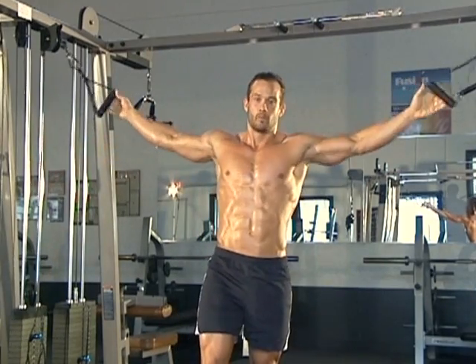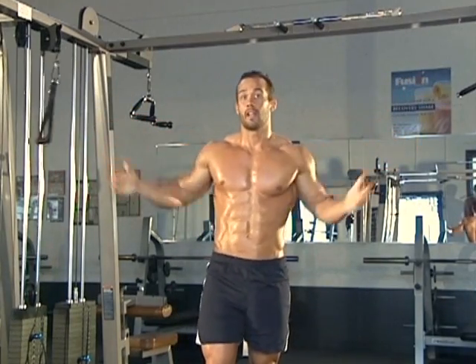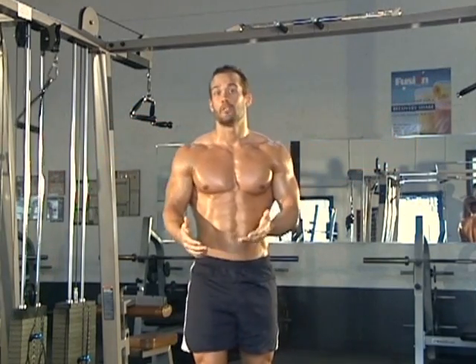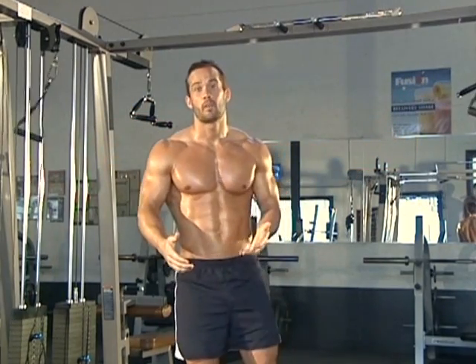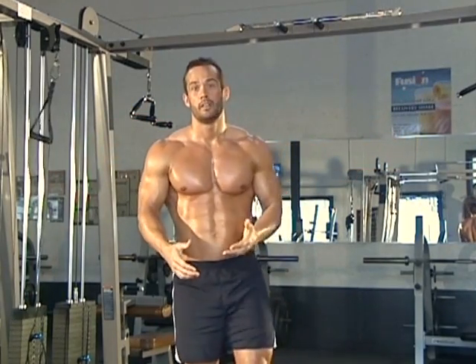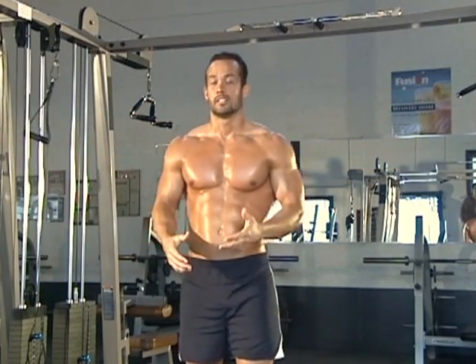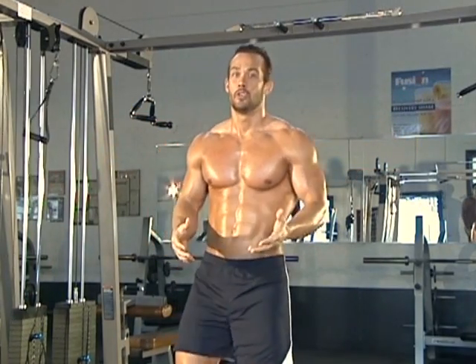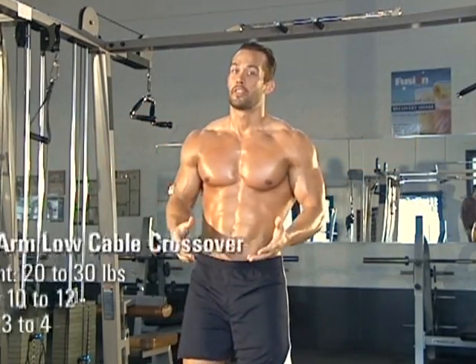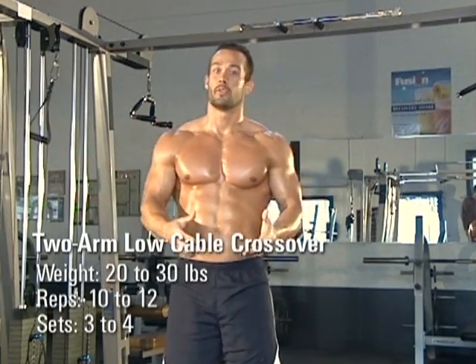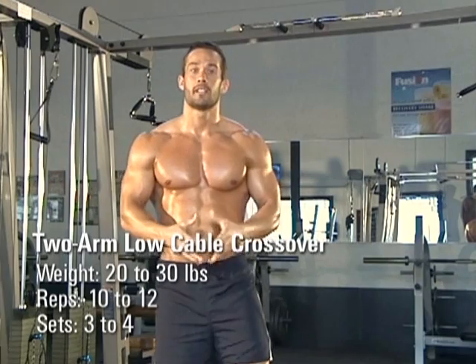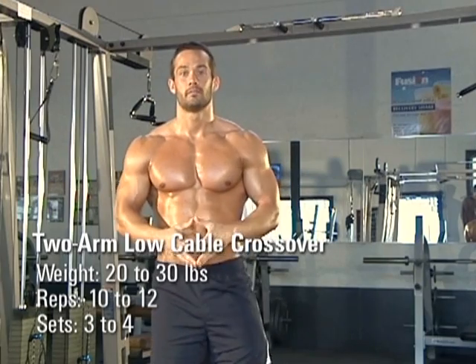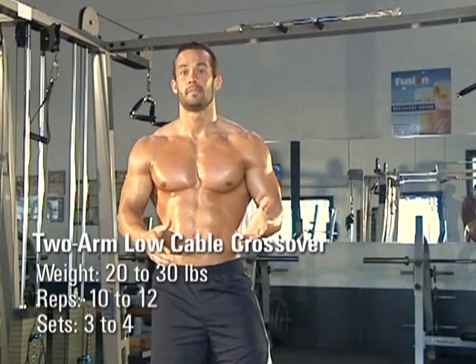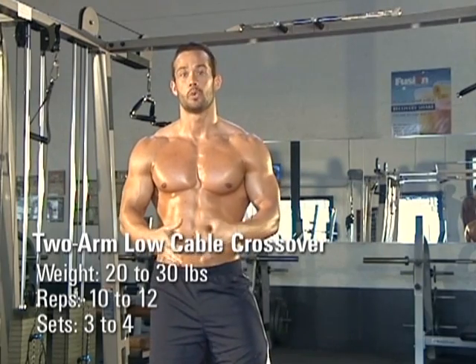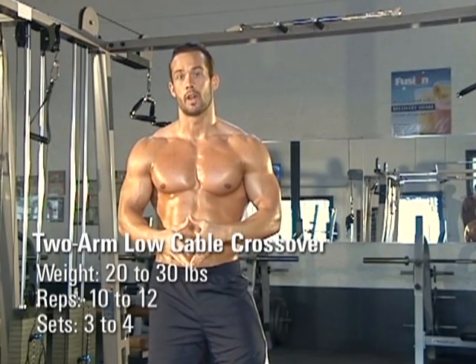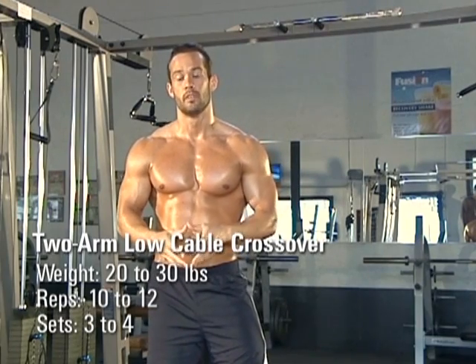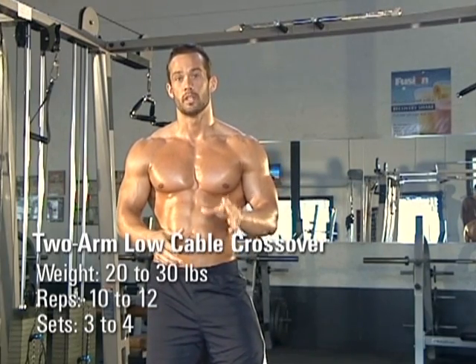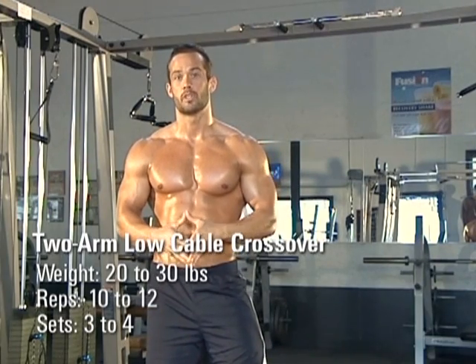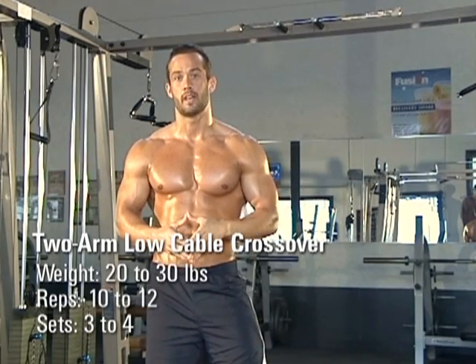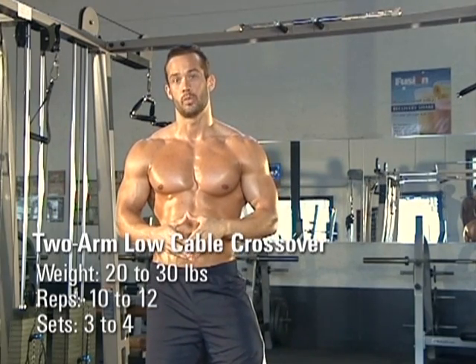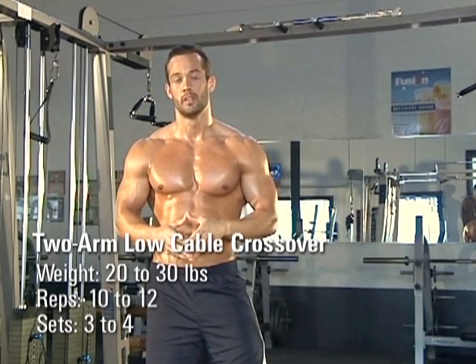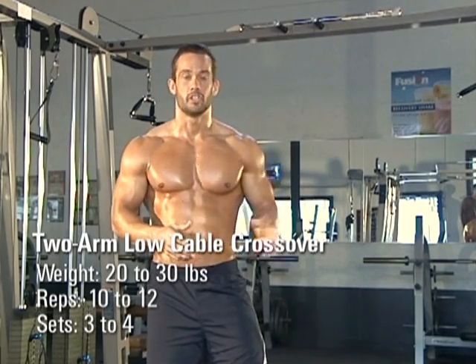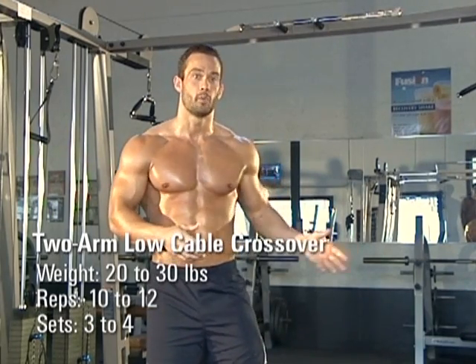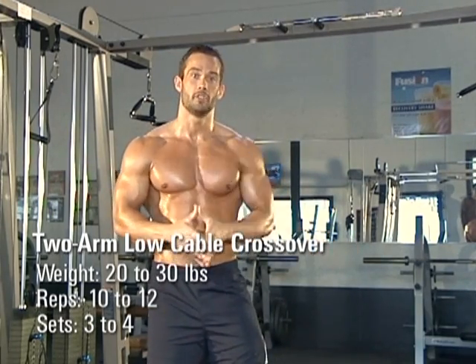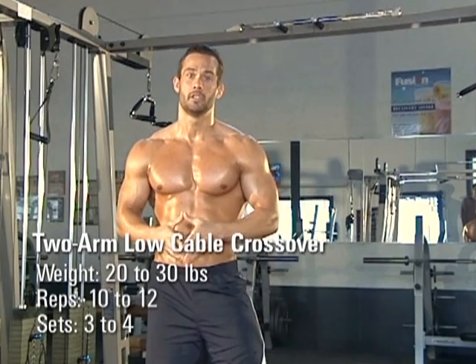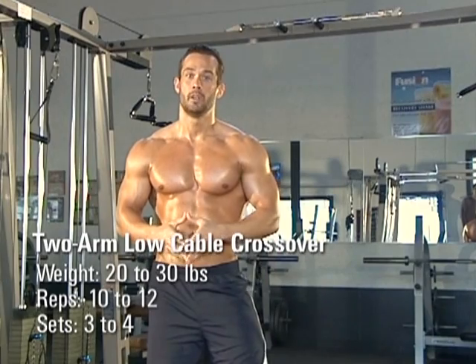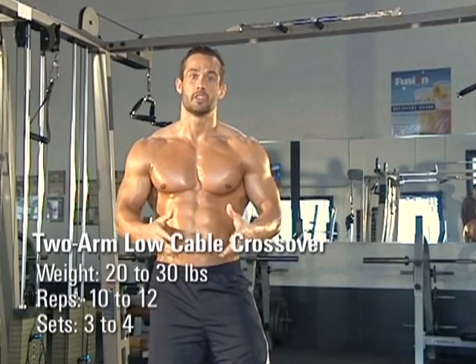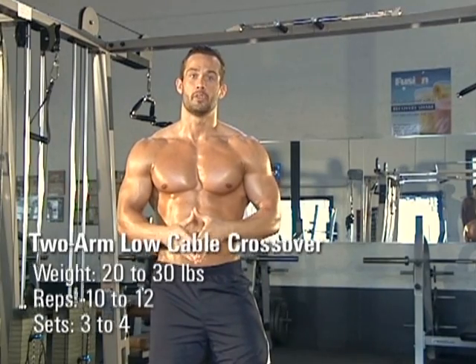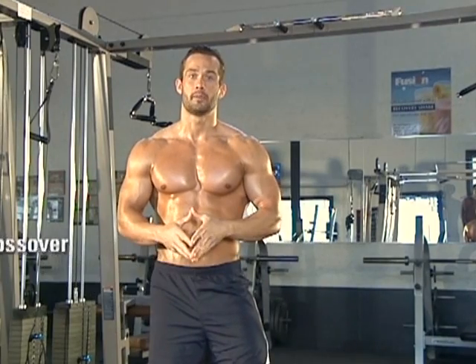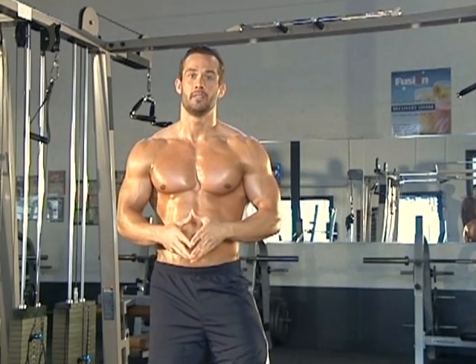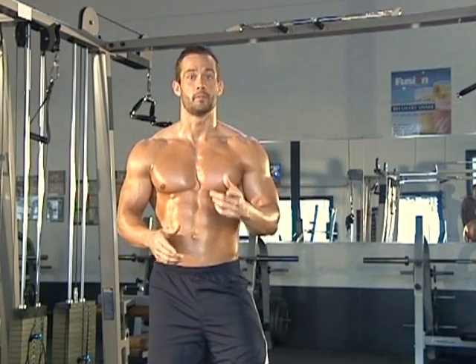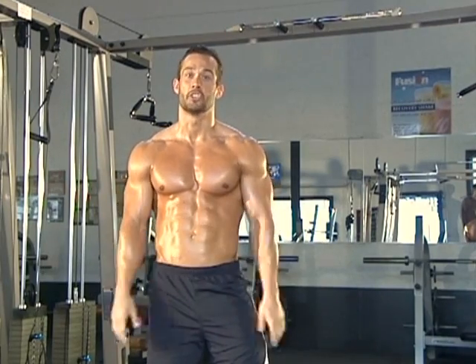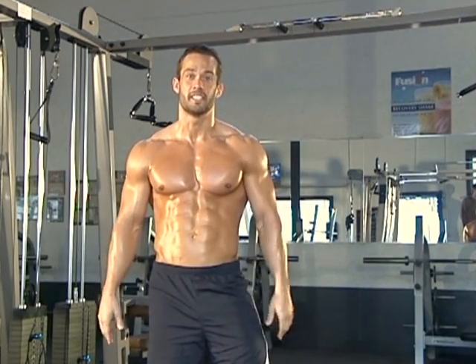What I usually do for my workout is about three to four sets, 10 to 12 reps. Really focus in on that squeeze. Adjust the weight as you need to. Make sure you're keeping those abs tight and make sure you're lifting safe.